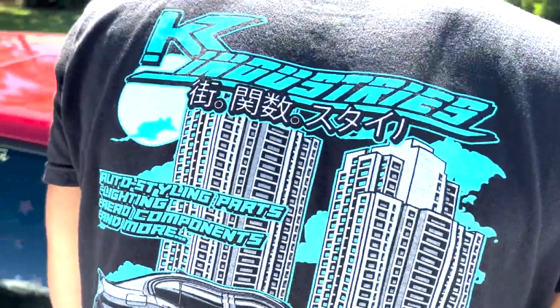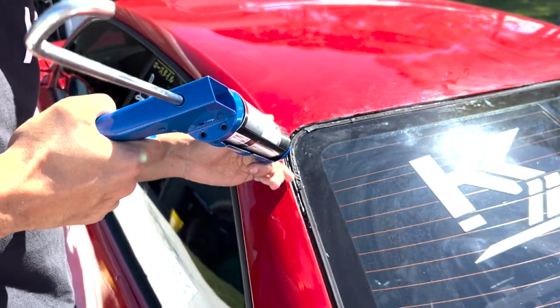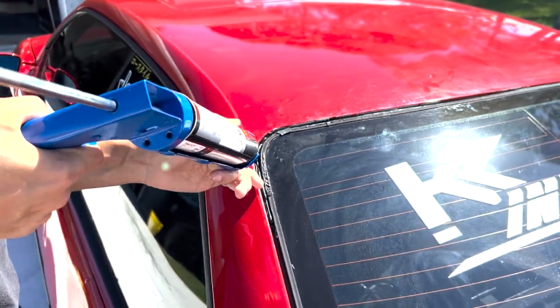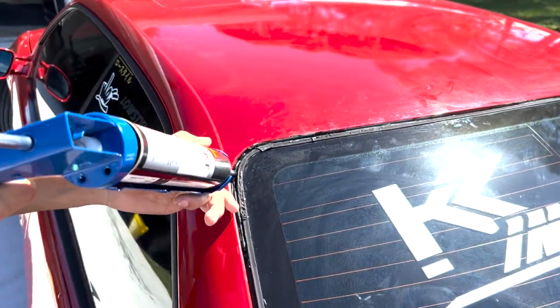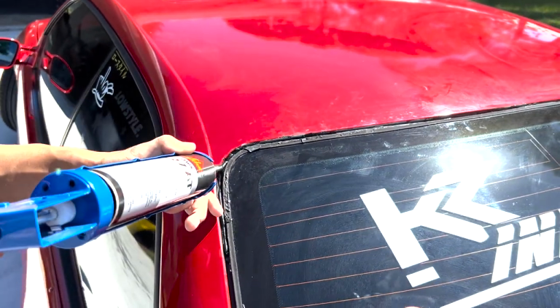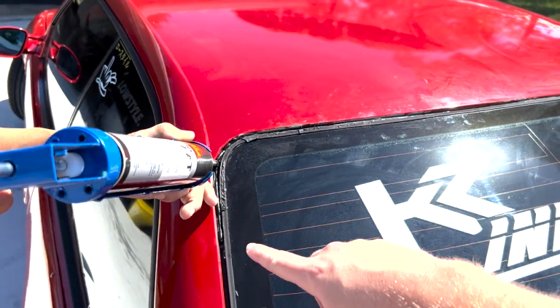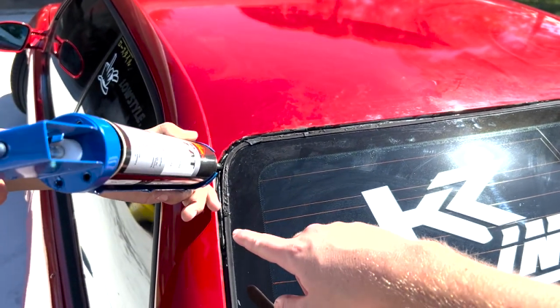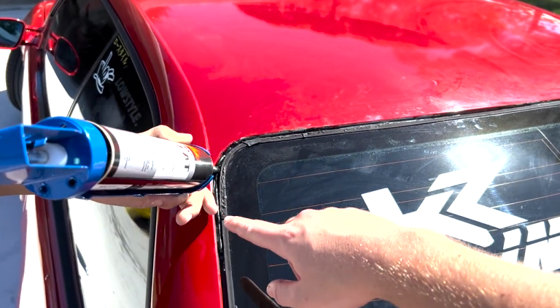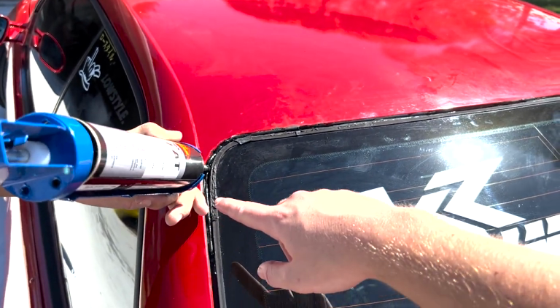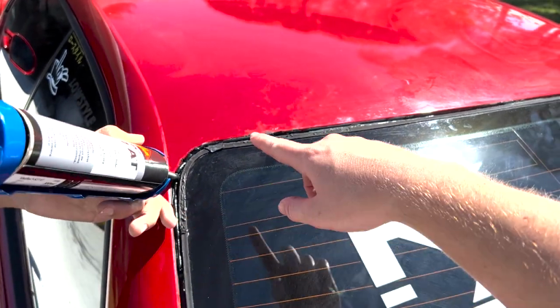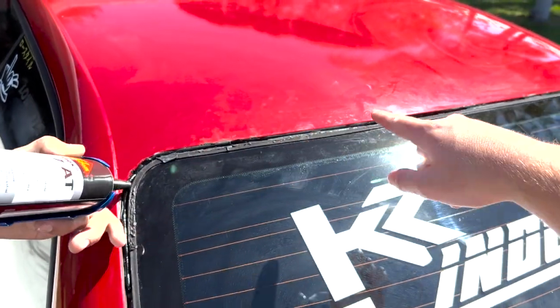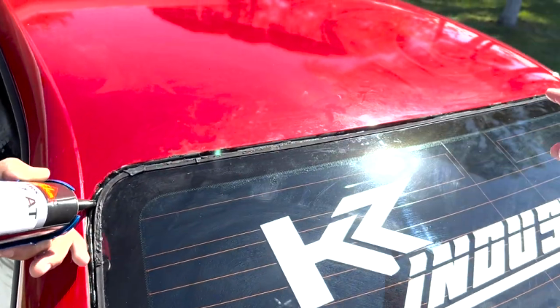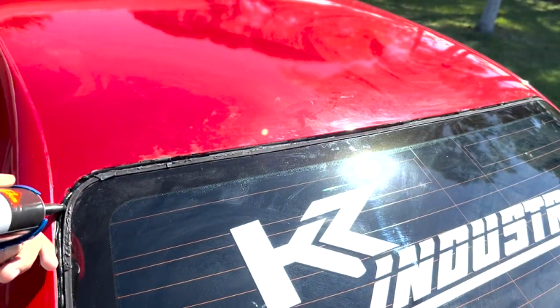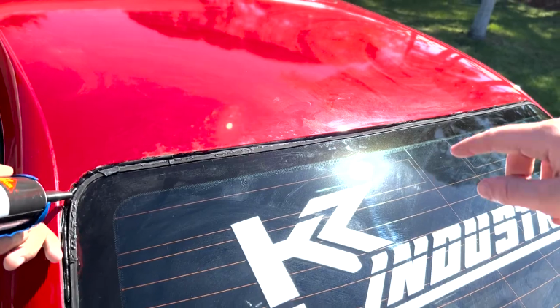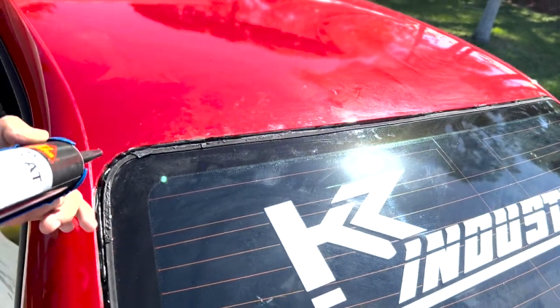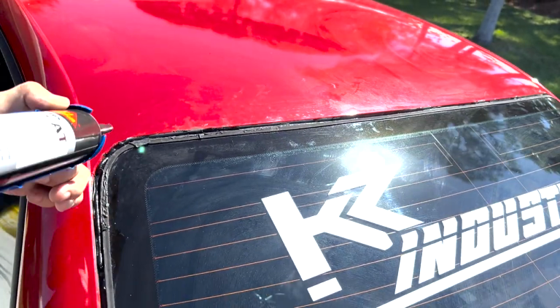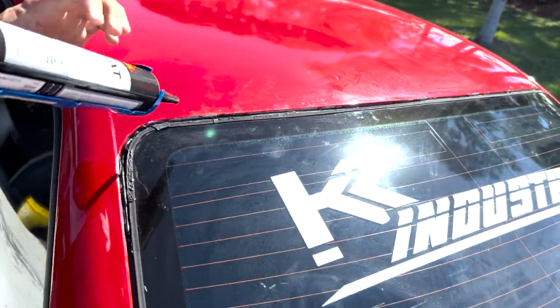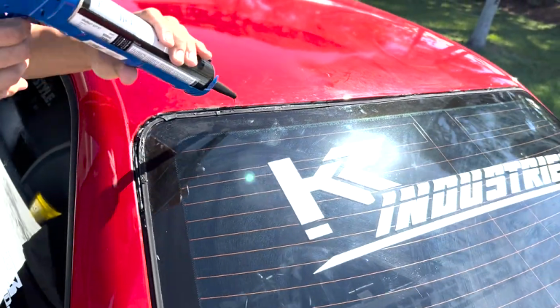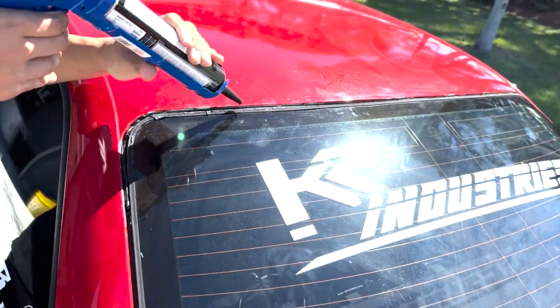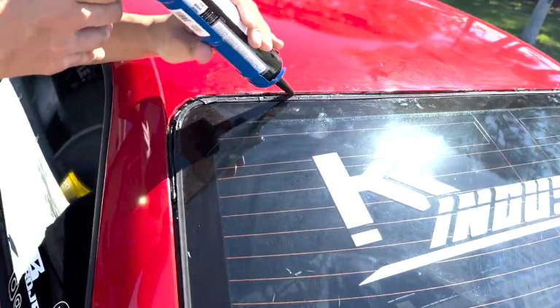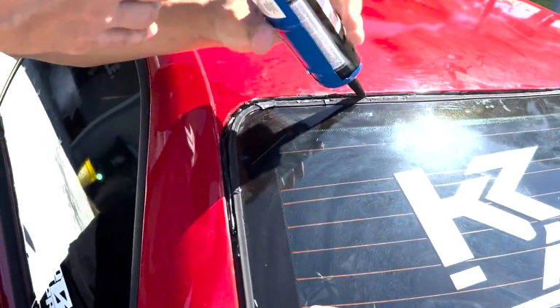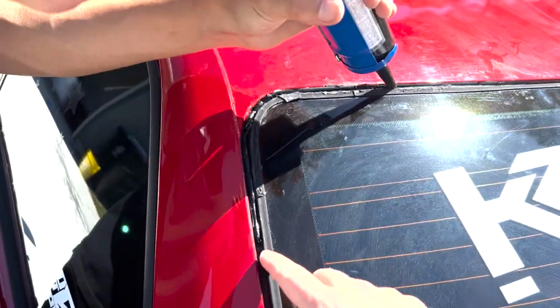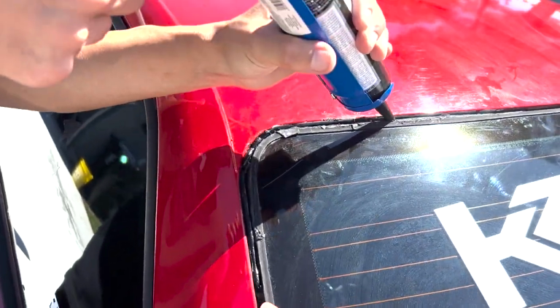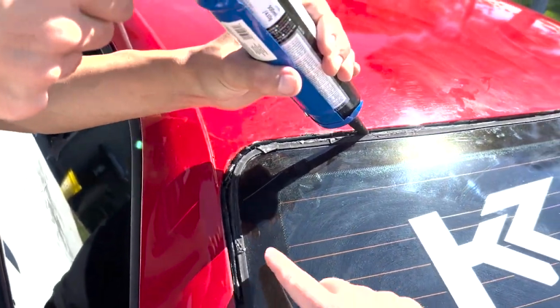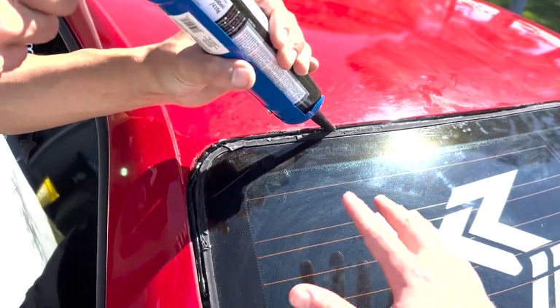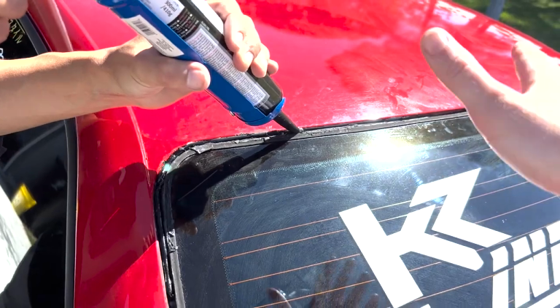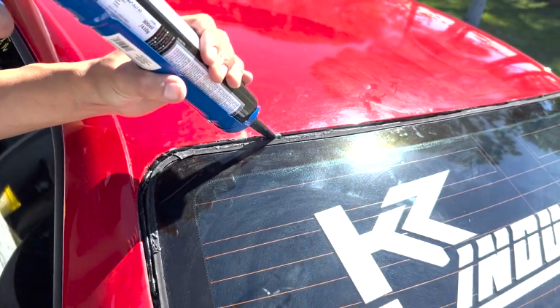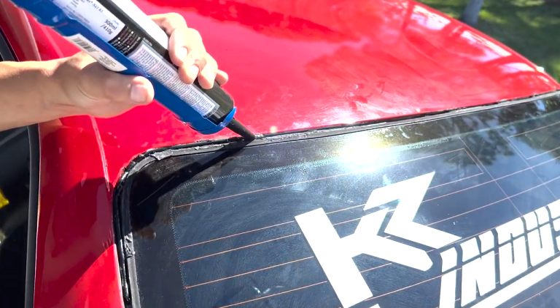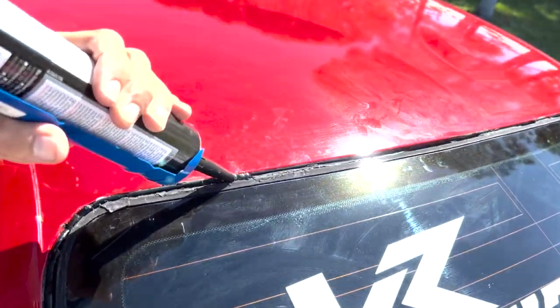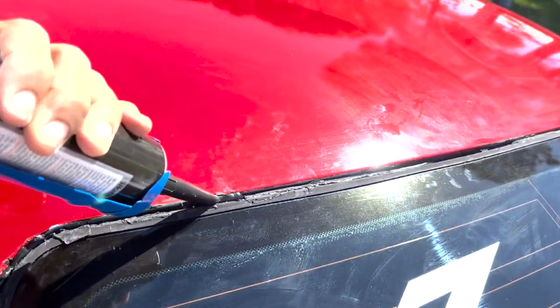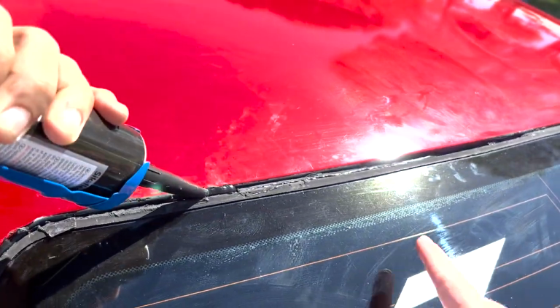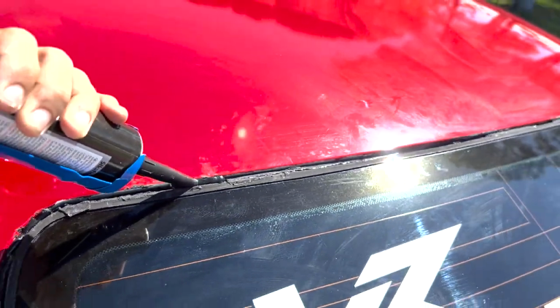First thing you want to do is run a bead of the black silicone around where the roof wing is going to line up. Hold up the roof wing first to see how far it's going to come down, then lay a nice bead all the way around.